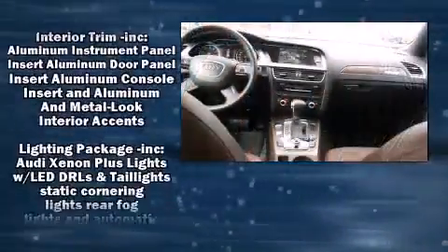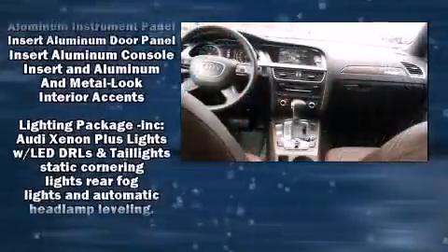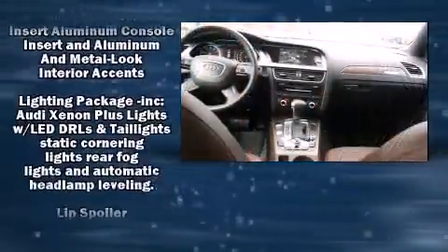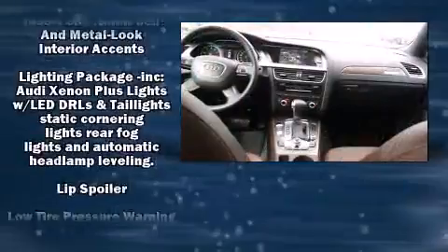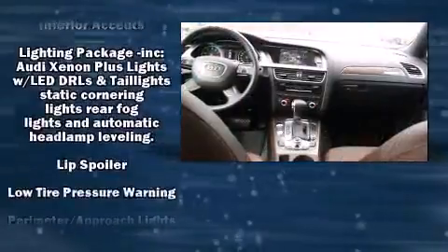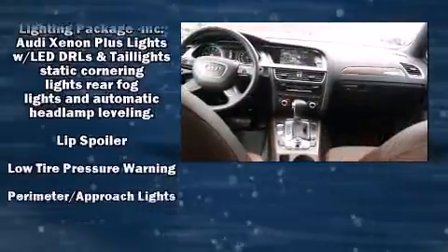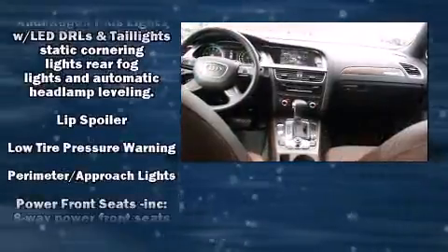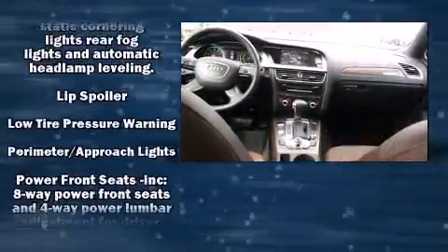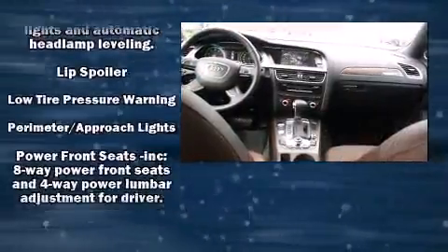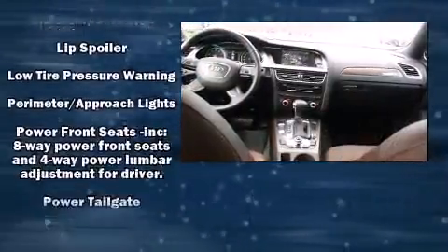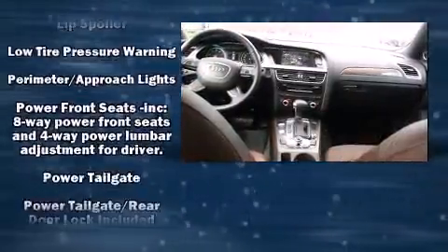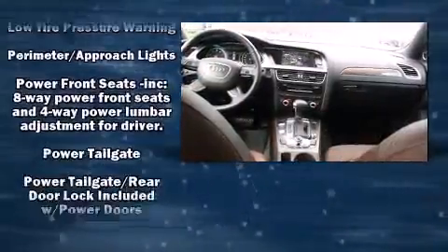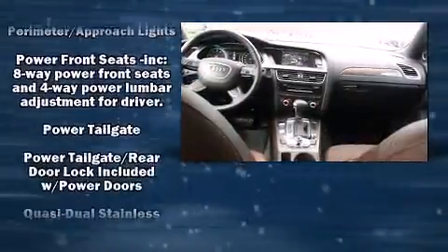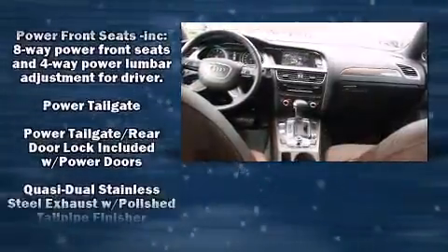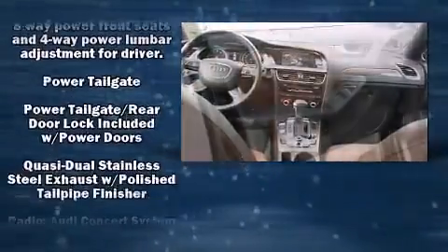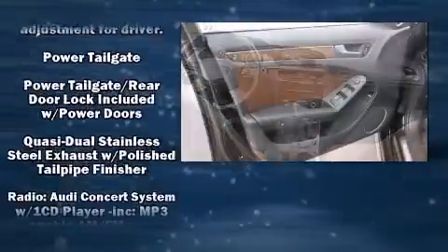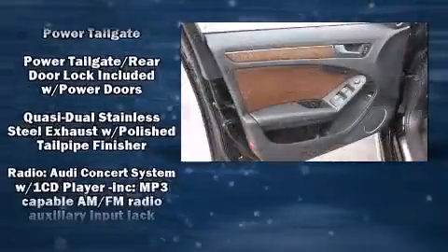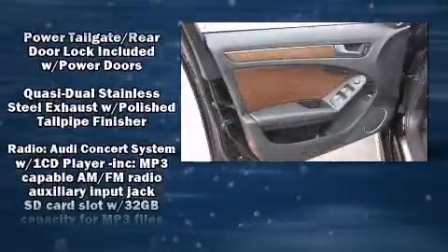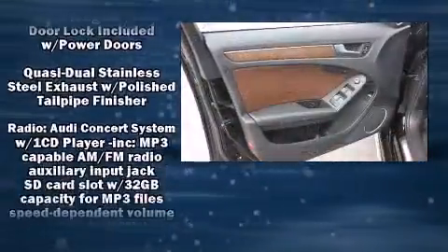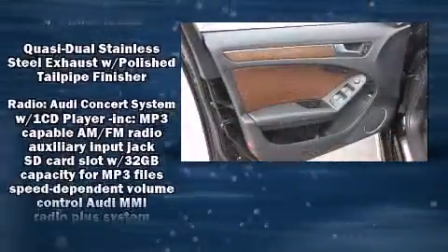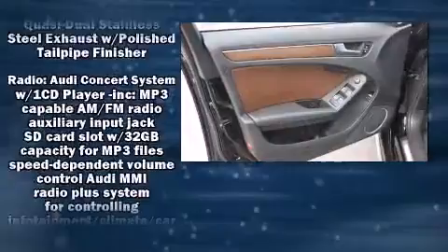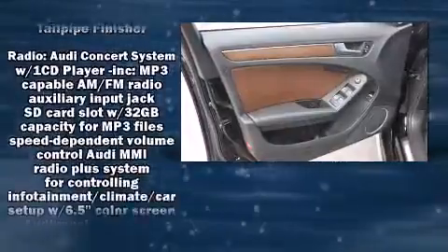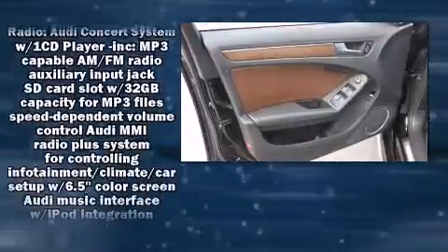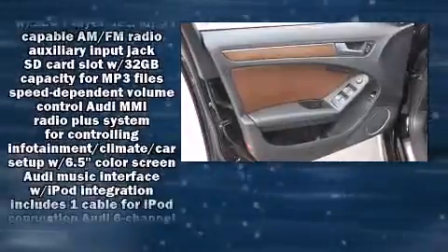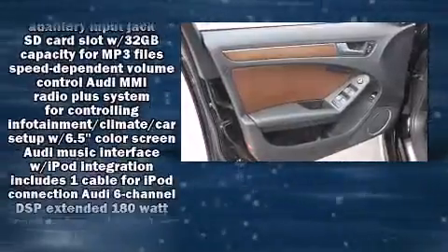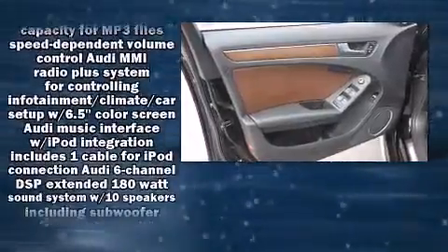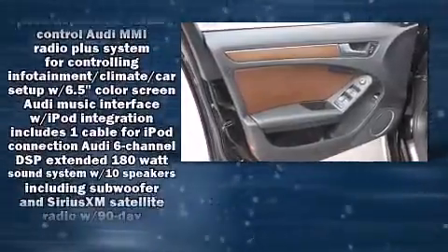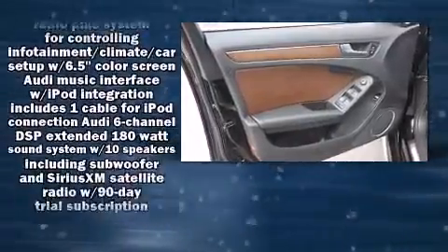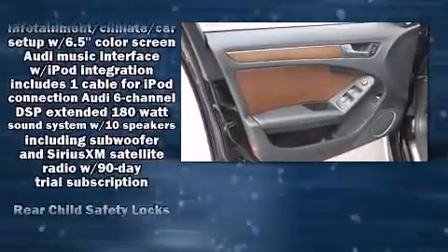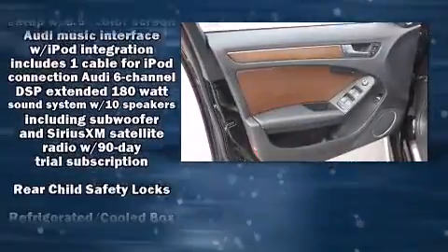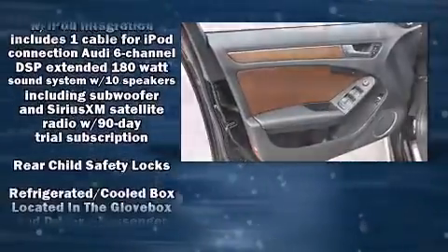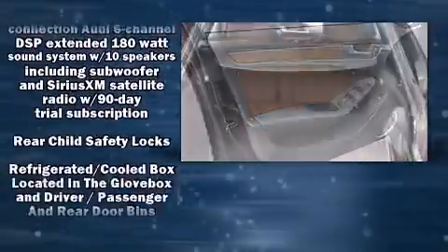This vehicle has achieved certified pre-owned status by passing Audi's comprehensive certification process, including a comprehensive 300-plus point inspection.